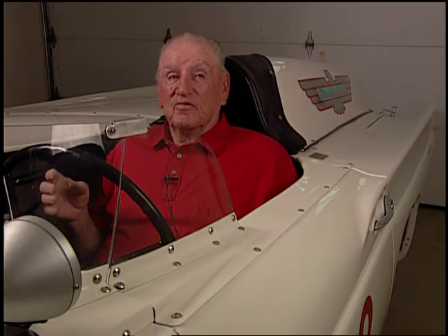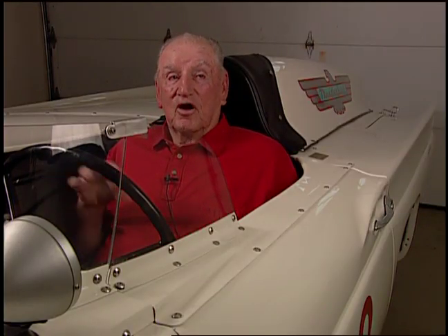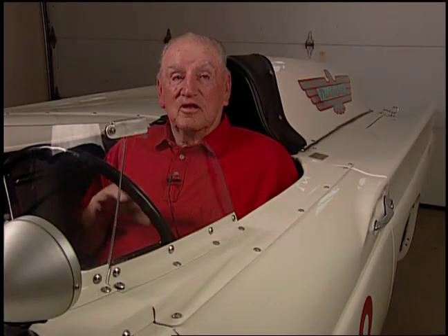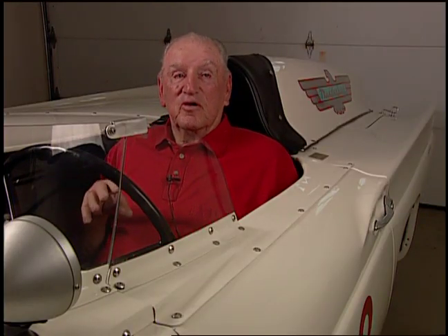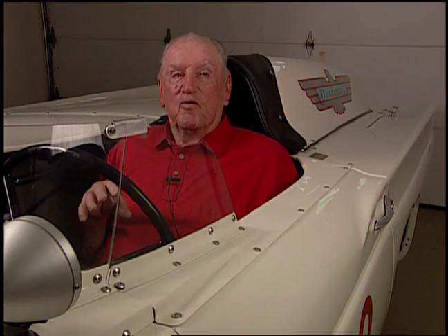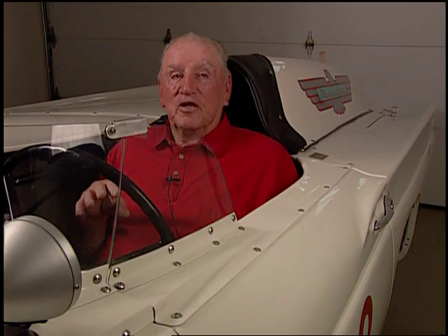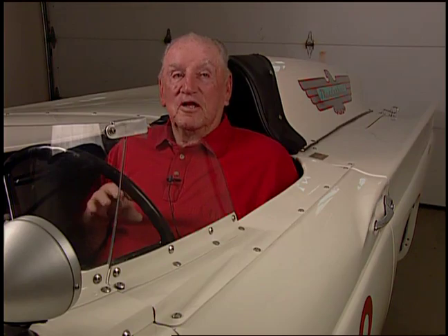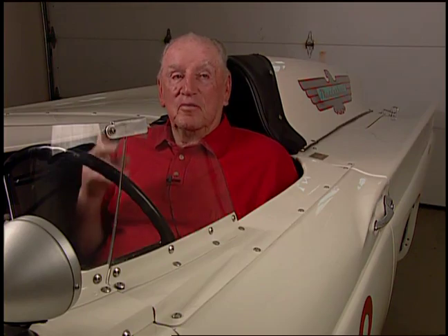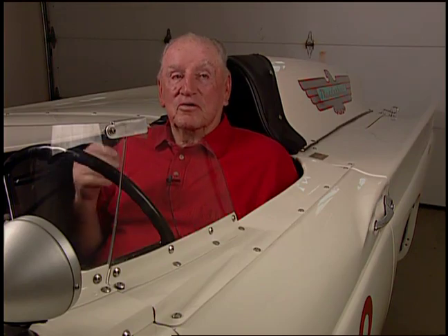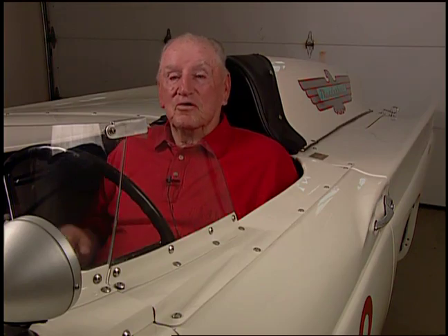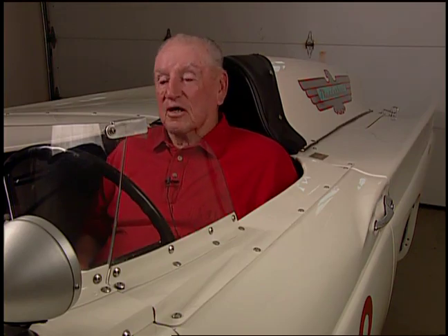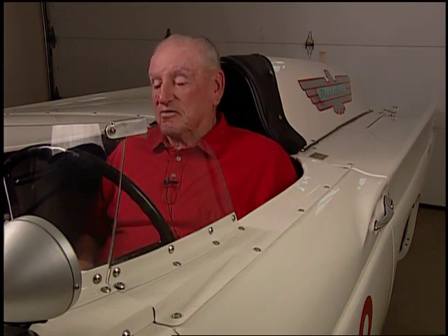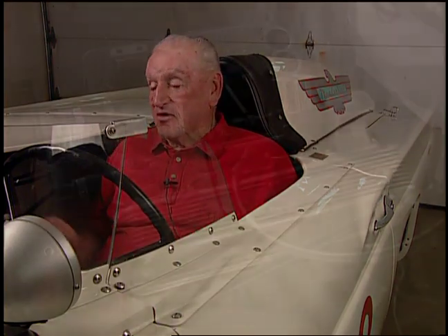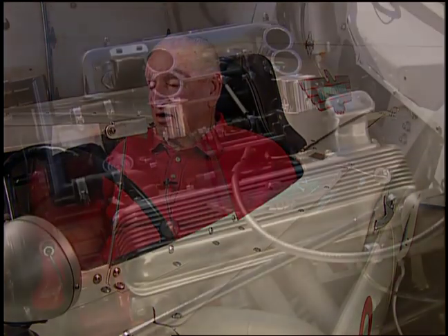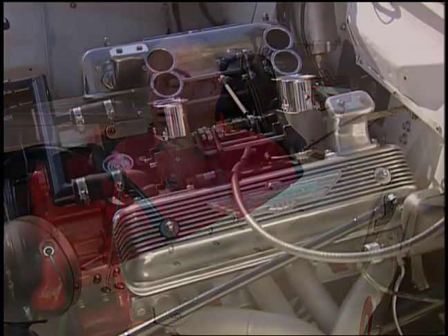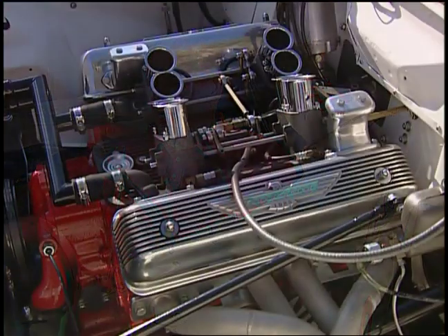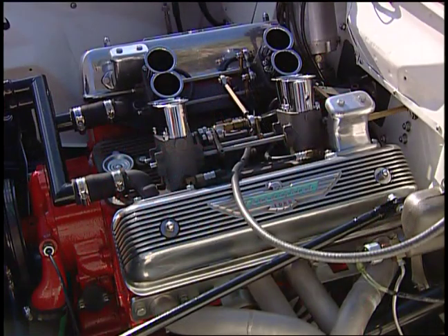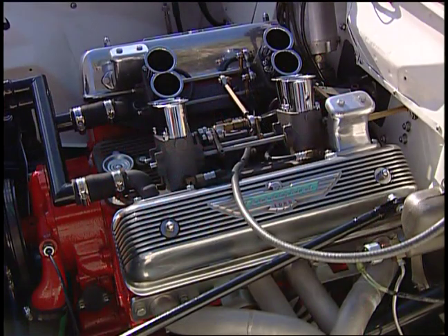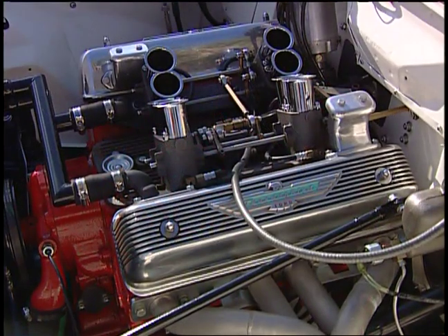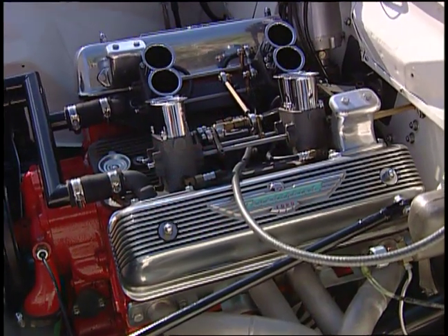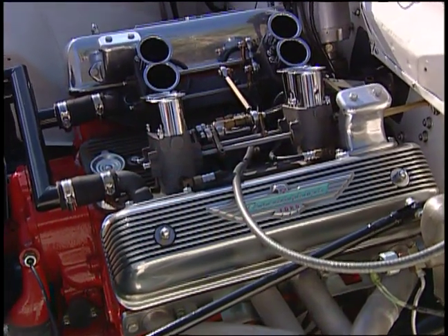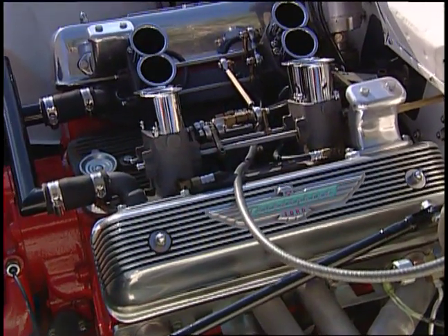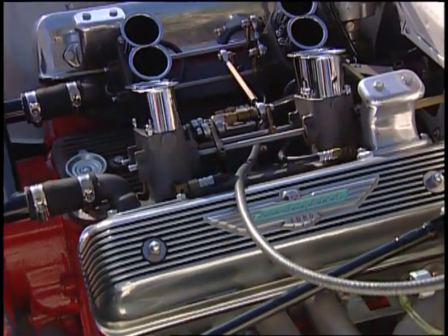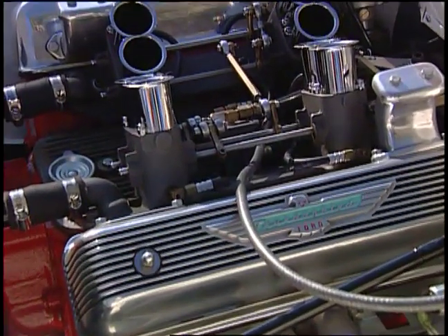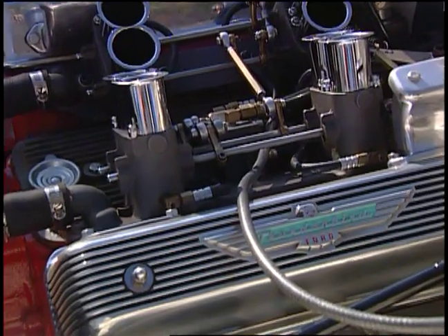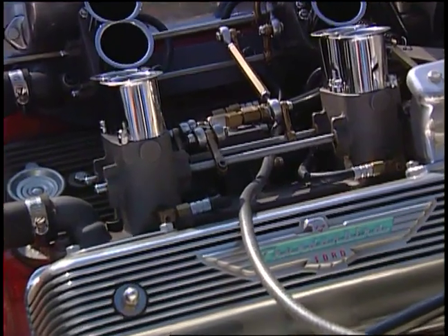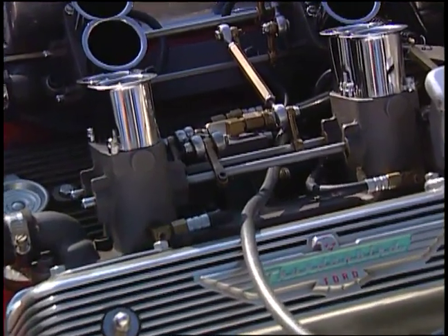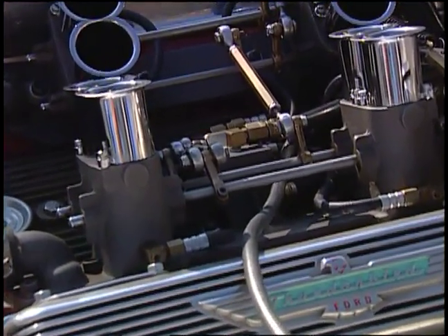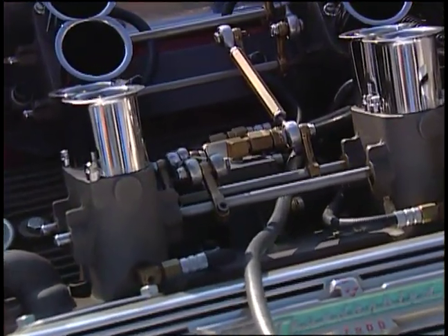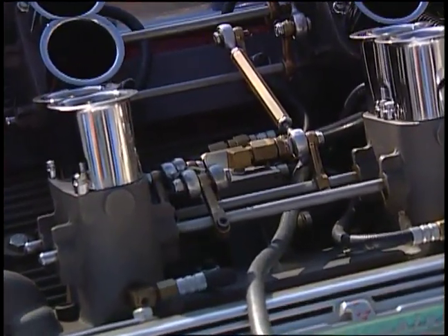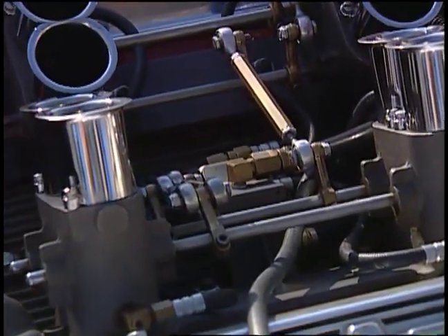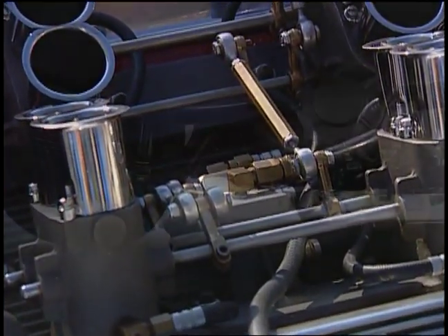There was talk that they were built for more, but they just built the two cars. This car here had the 312 engine, and the other car had a big Lincoln or Mercury engine in it.